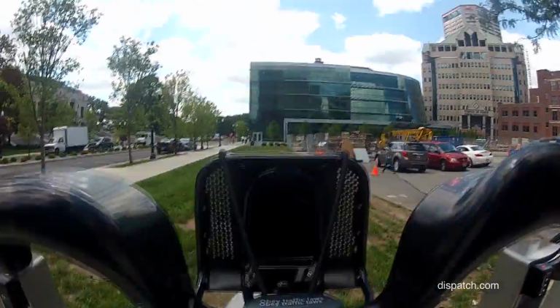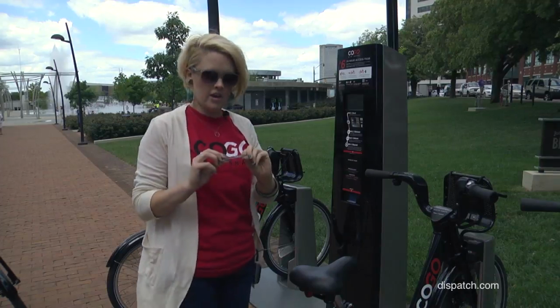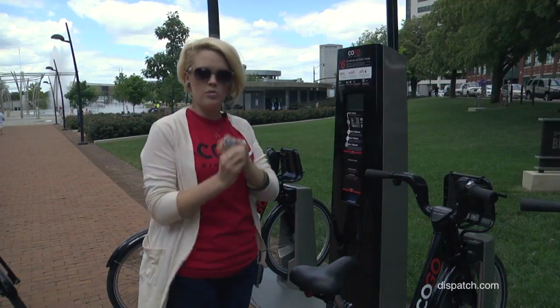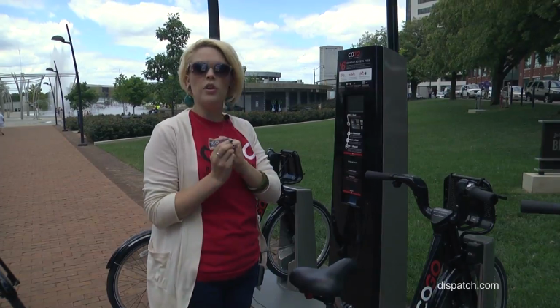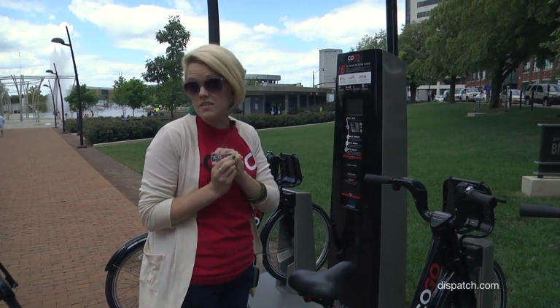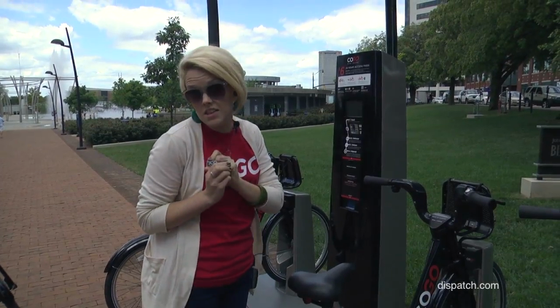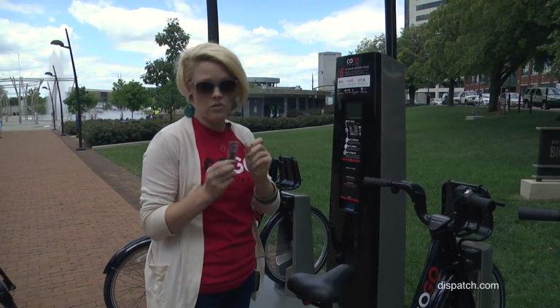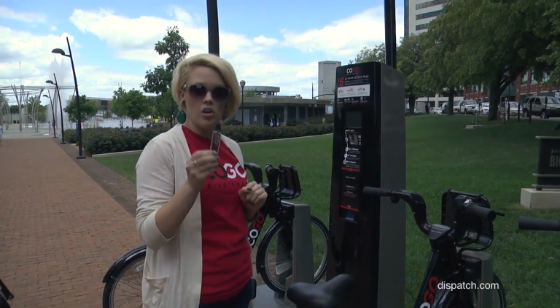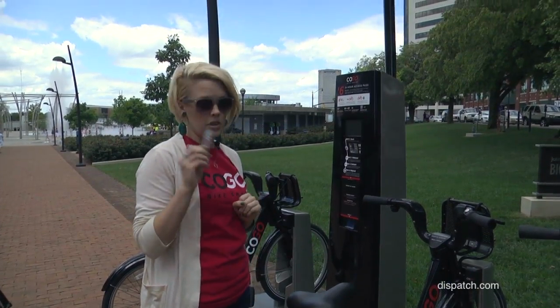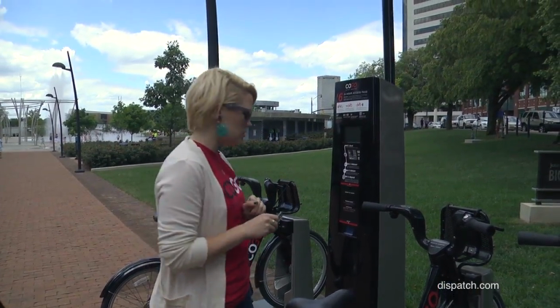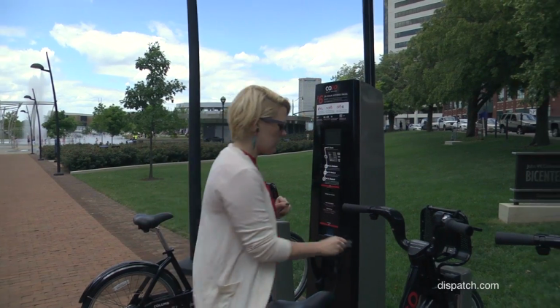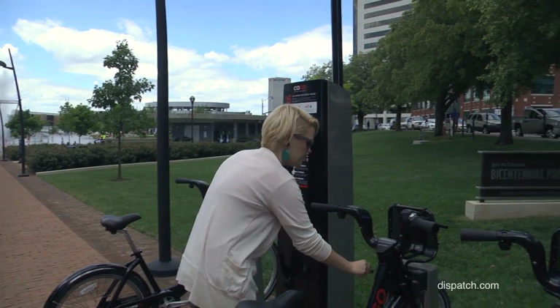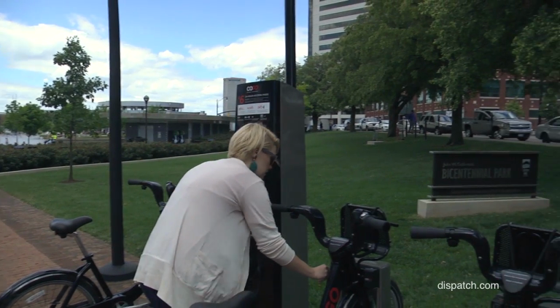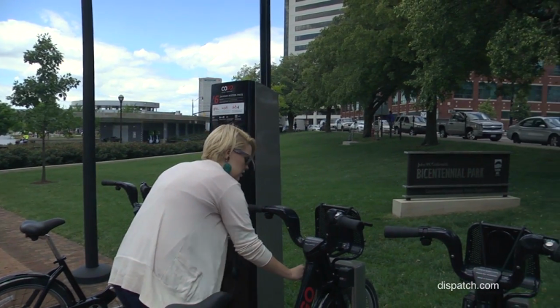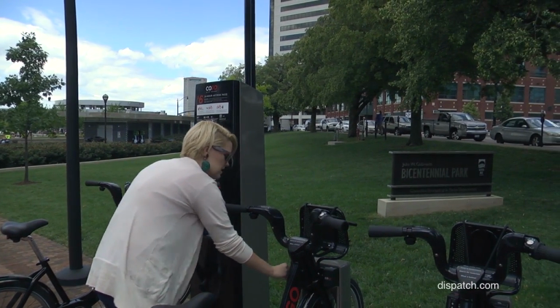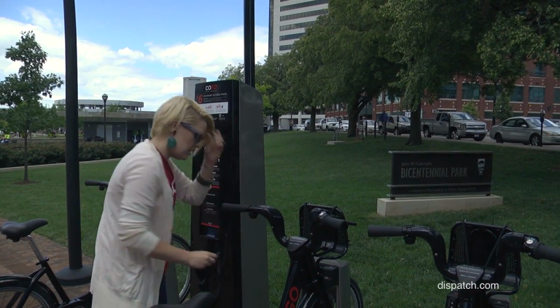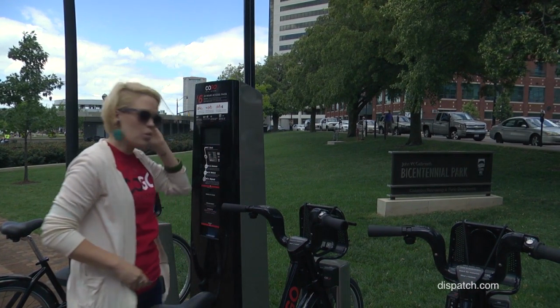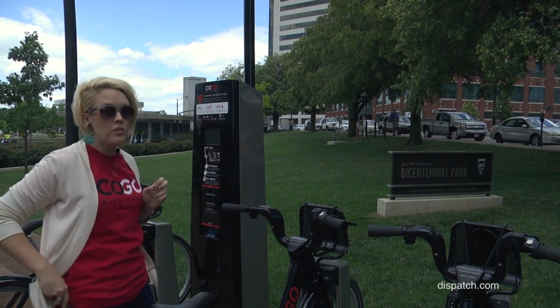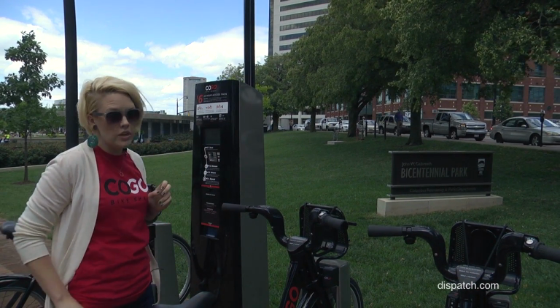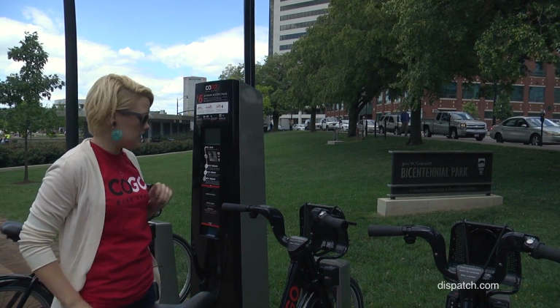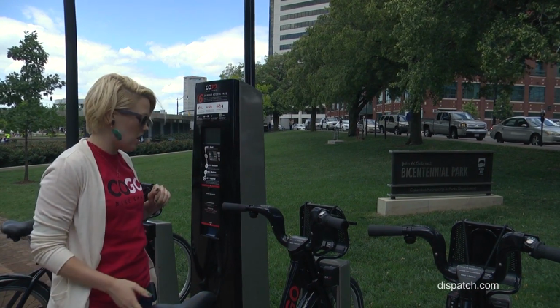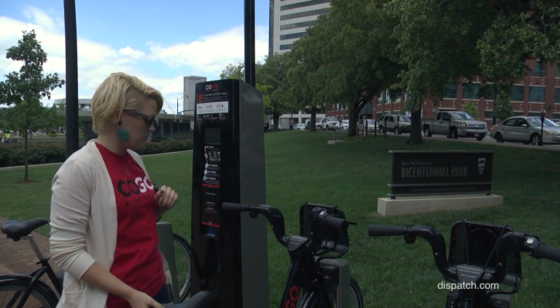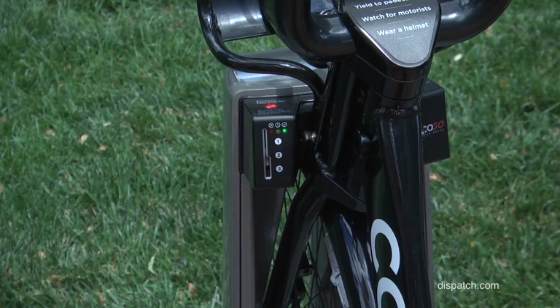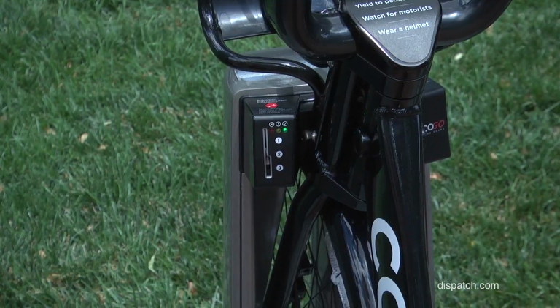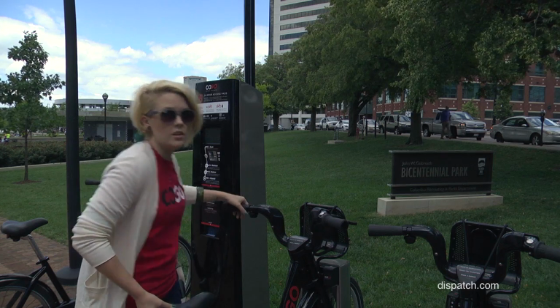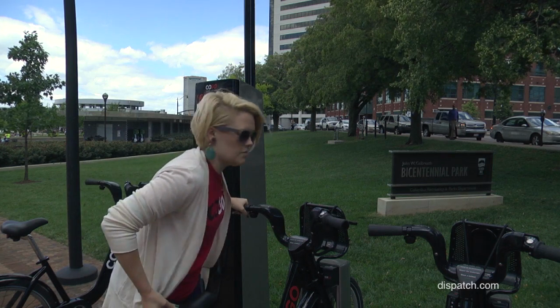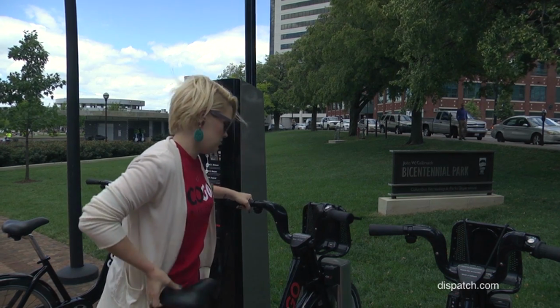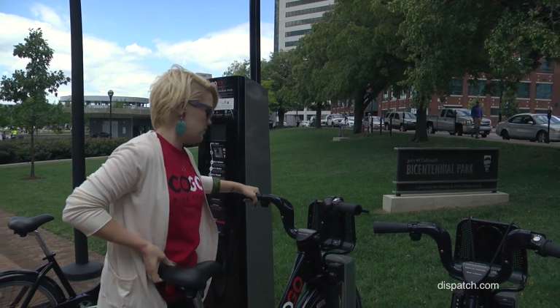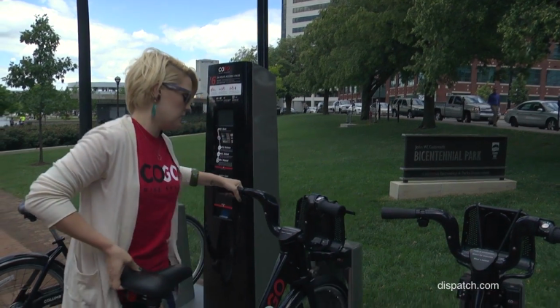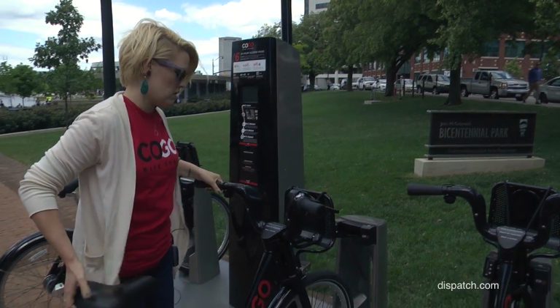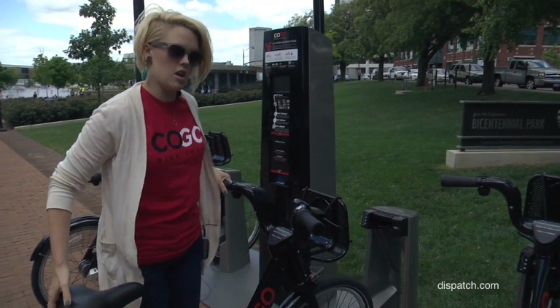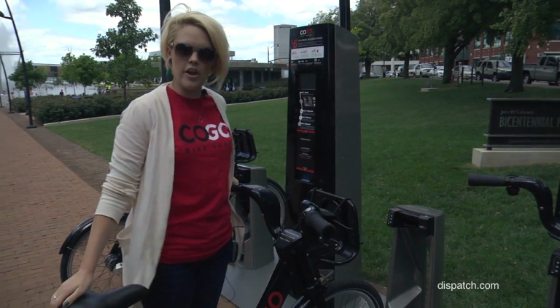If you have an annual membership, you'll get one of these keys in the mail. All you simply have to do is take it up, place it in here, and wait for the green light to come on. Once the green light has come on, you lift up and pull out, and you're ready to go.